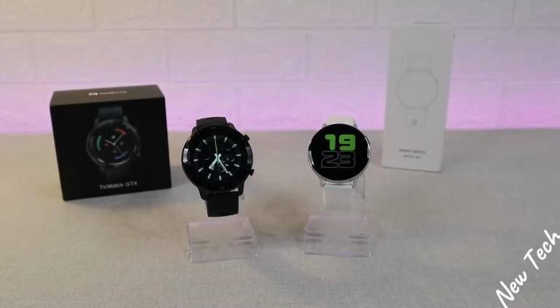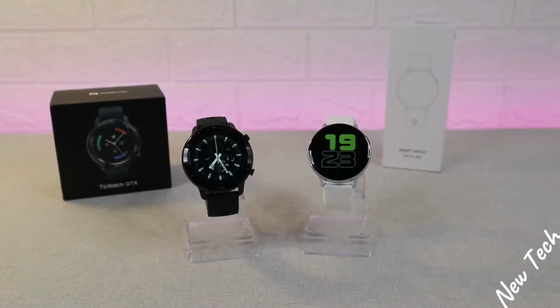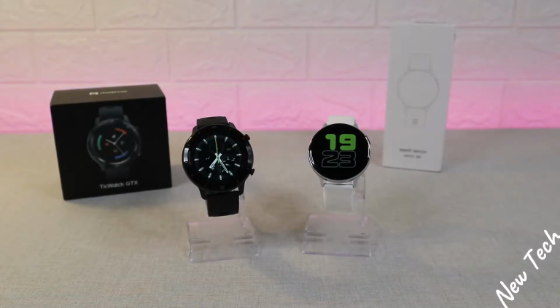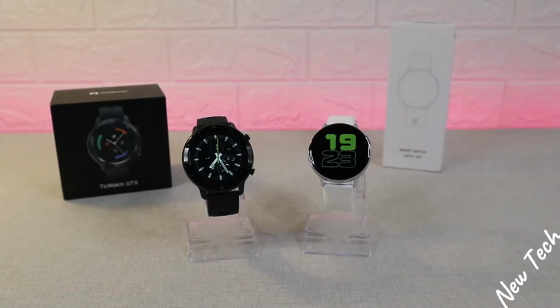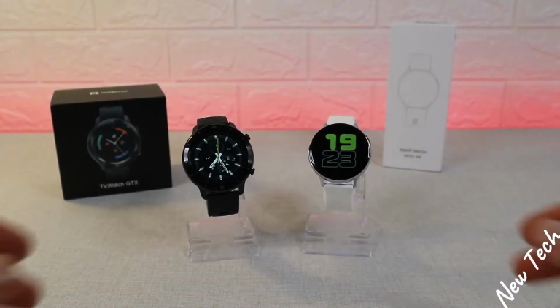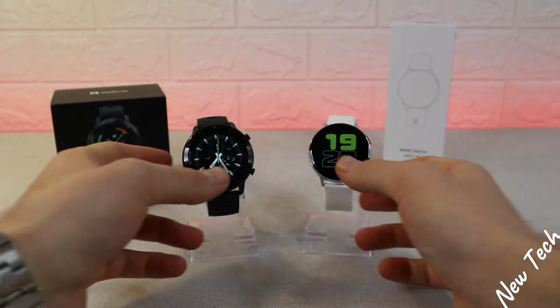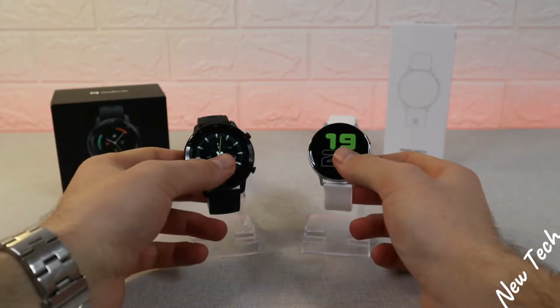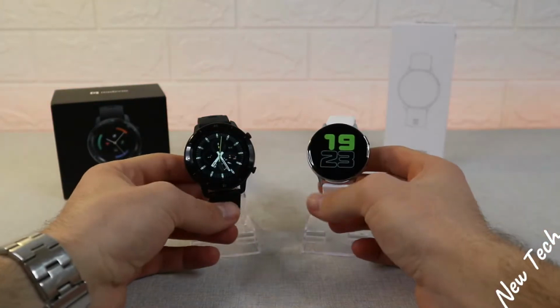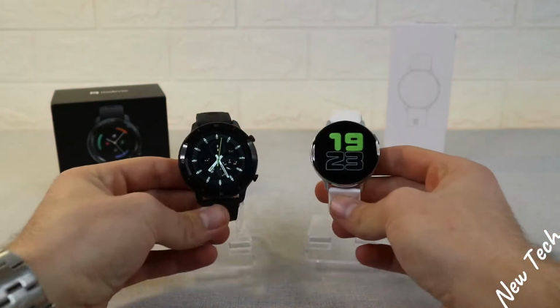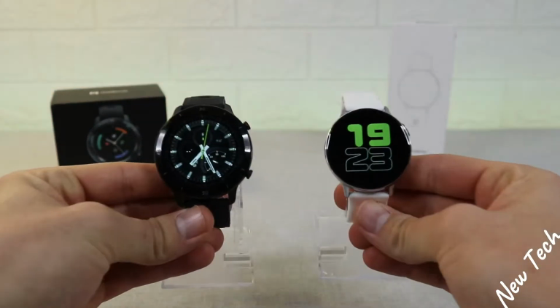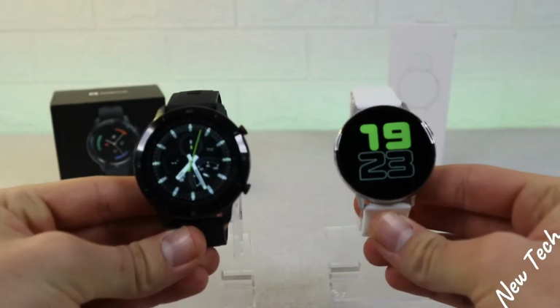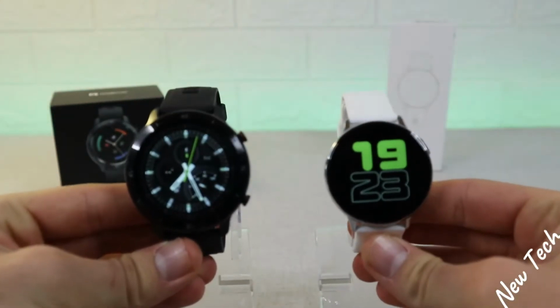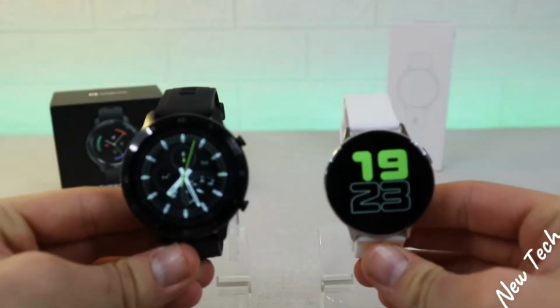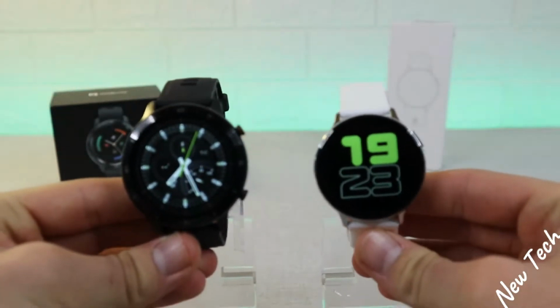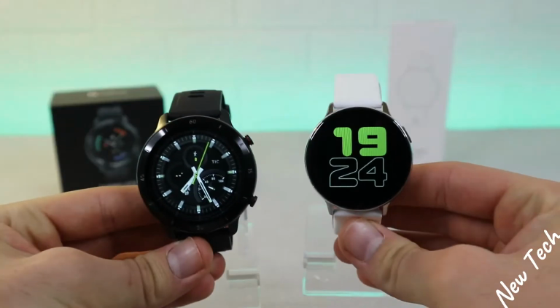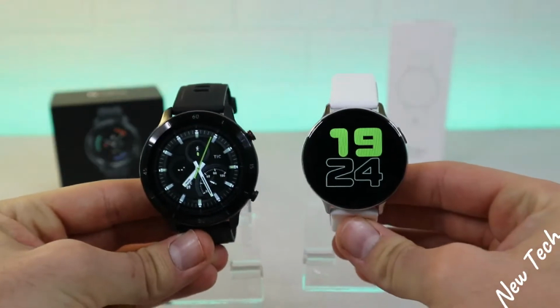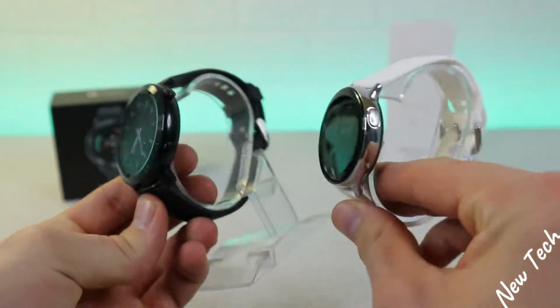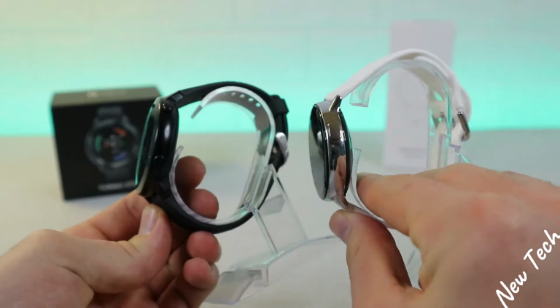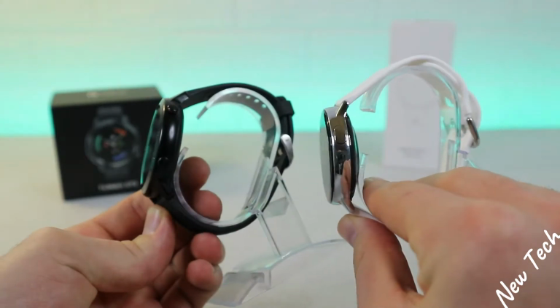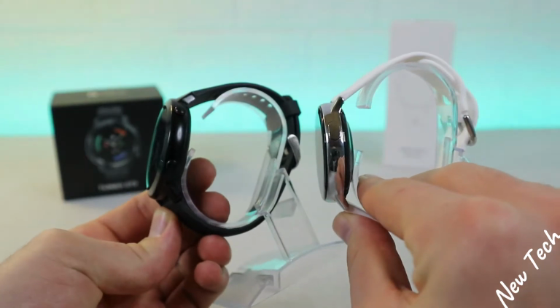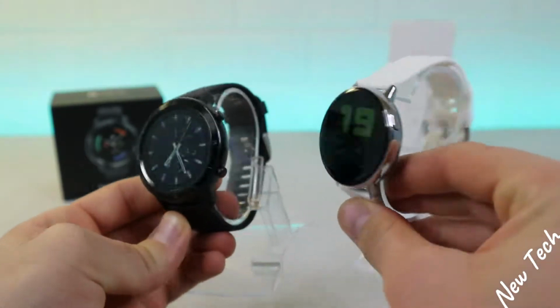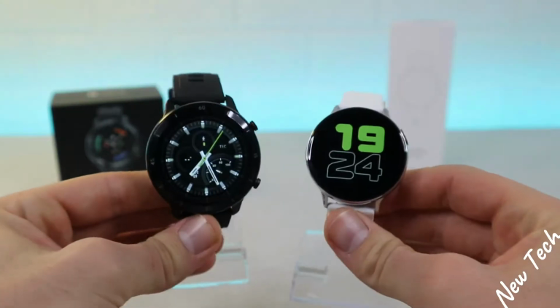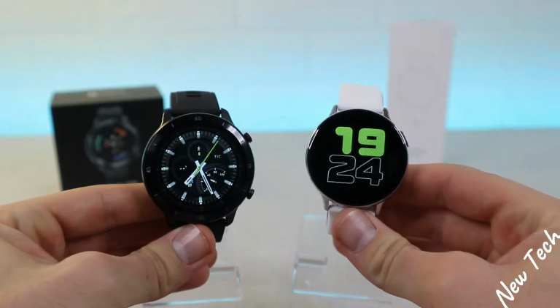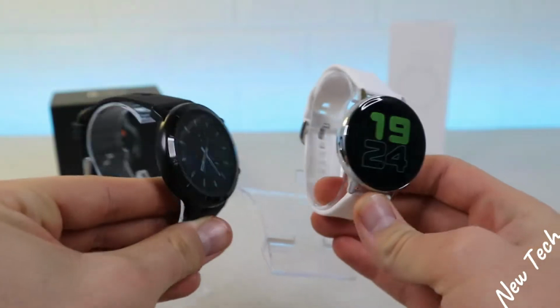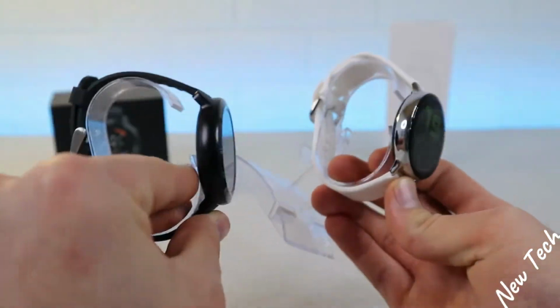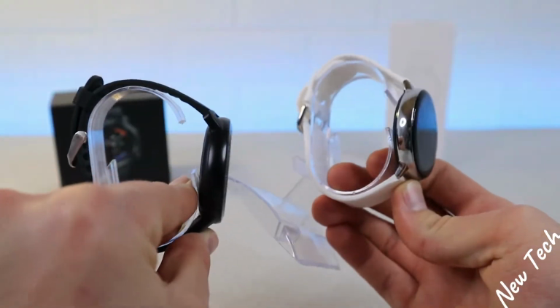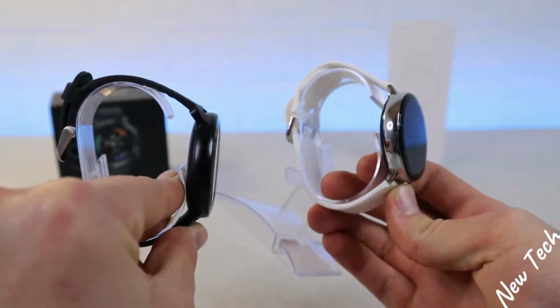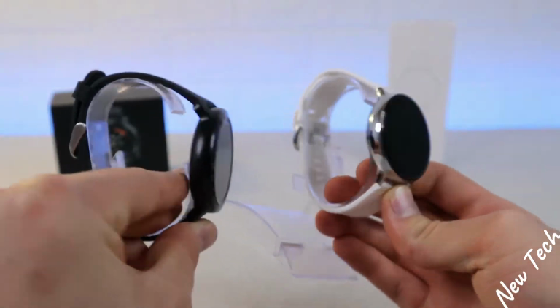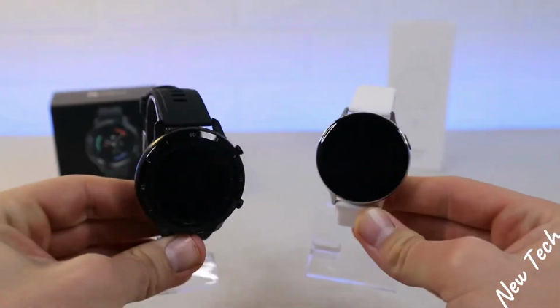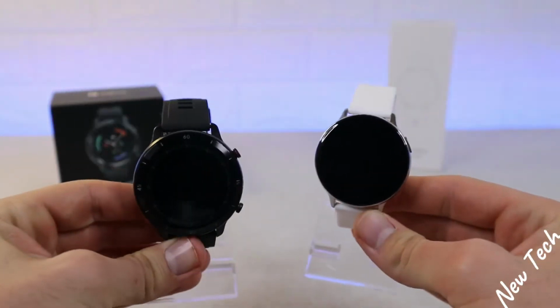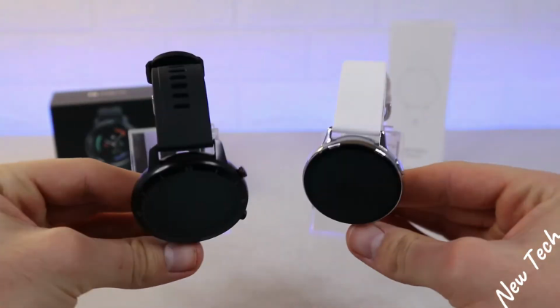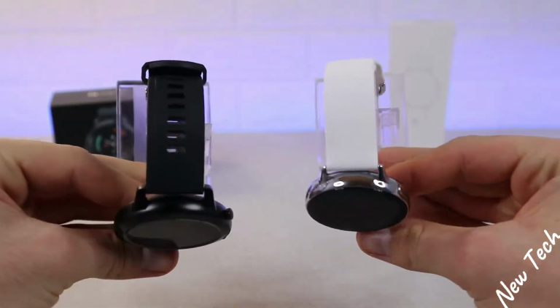Hello everyone and welcome back to New Tech Today. We're going to compare the new TicWatch GTX versus the S20 smartwatch. We will do some tests and see what we have in the software.